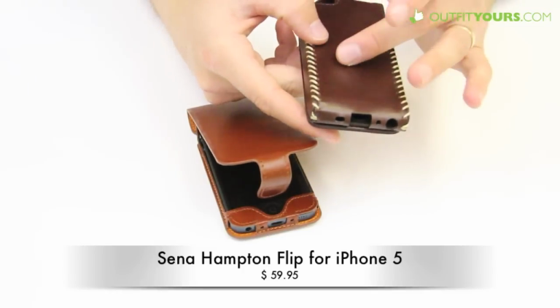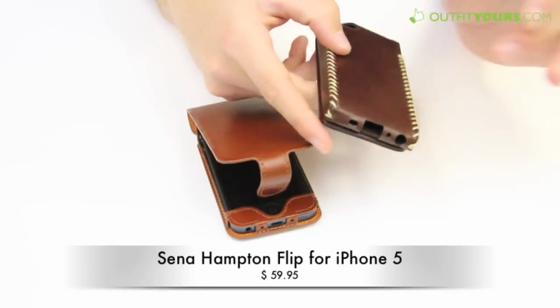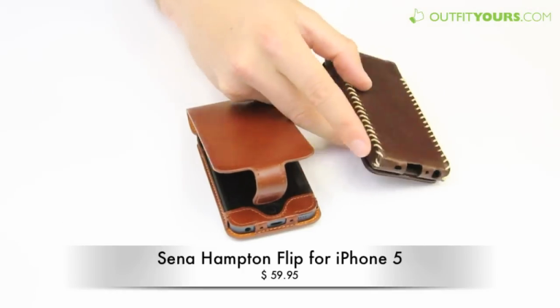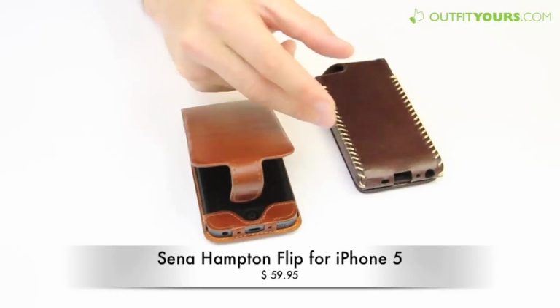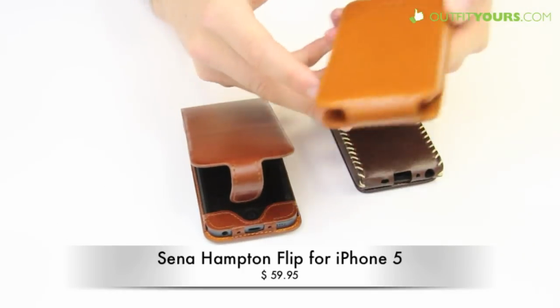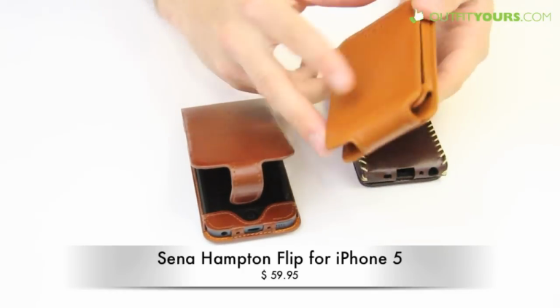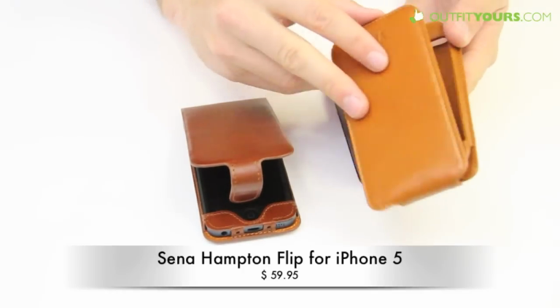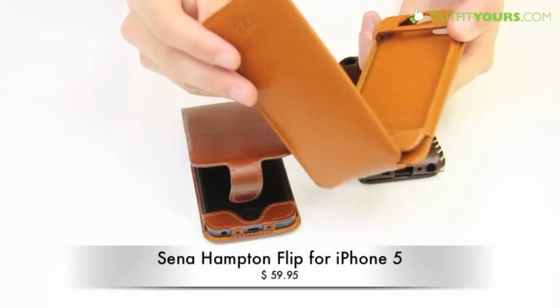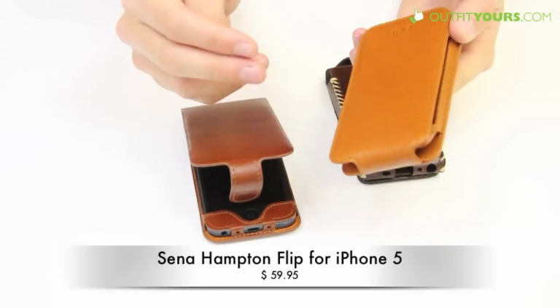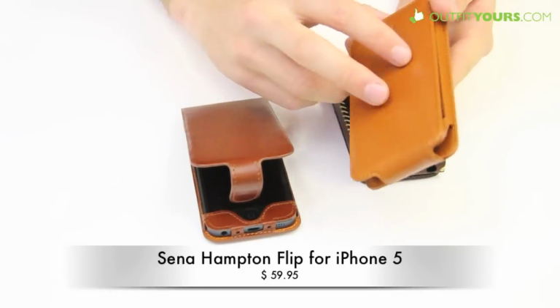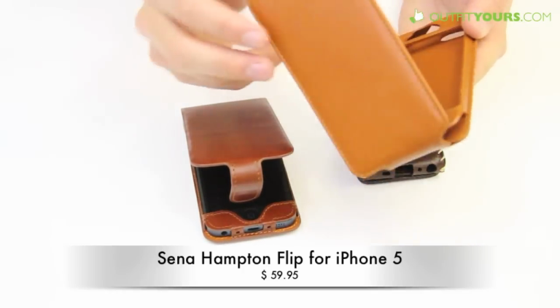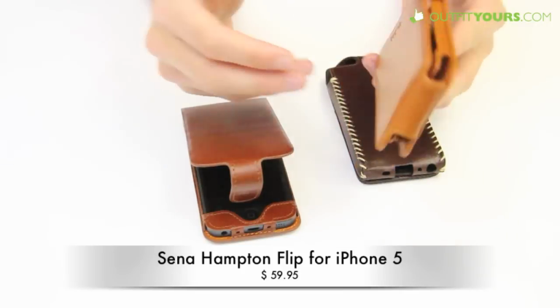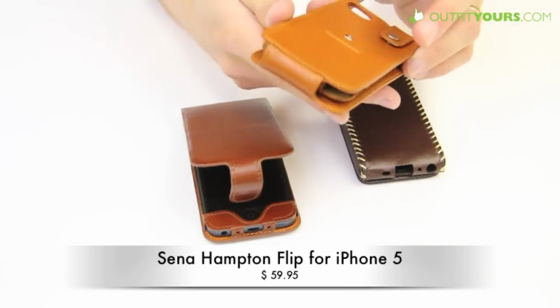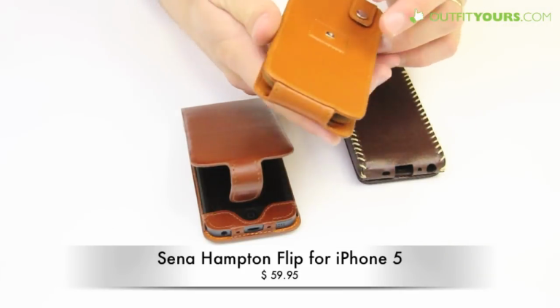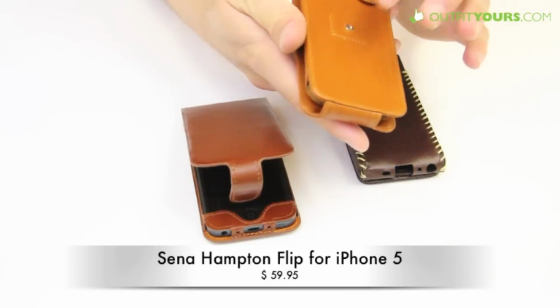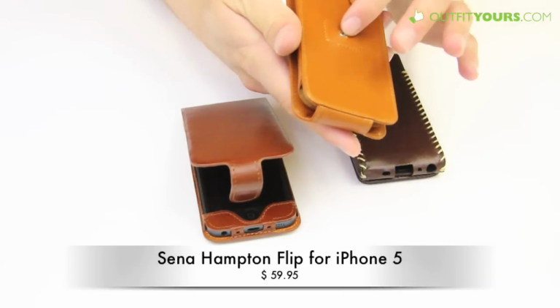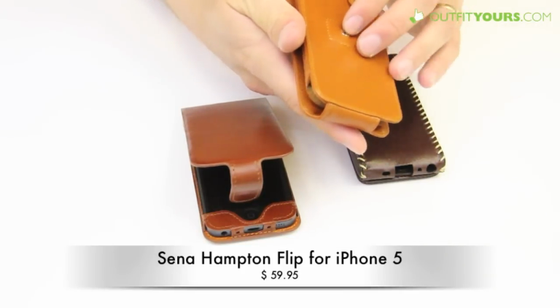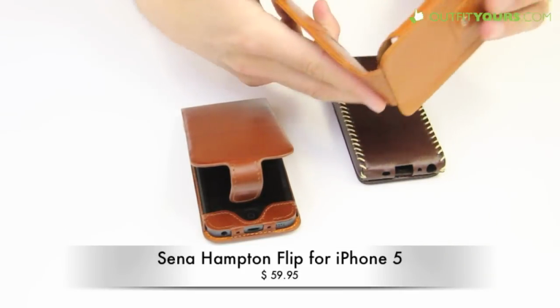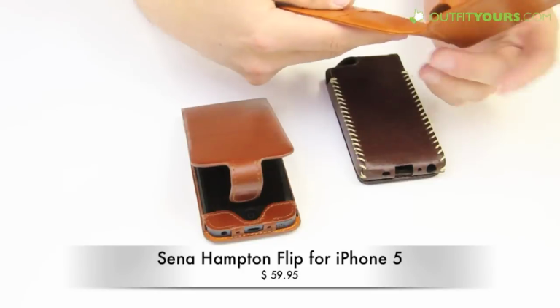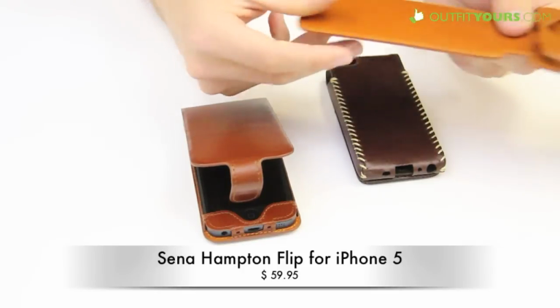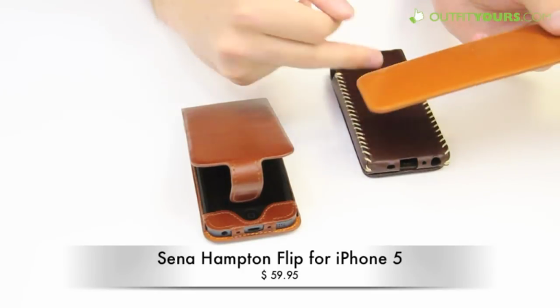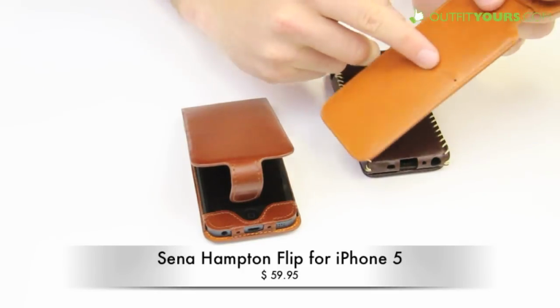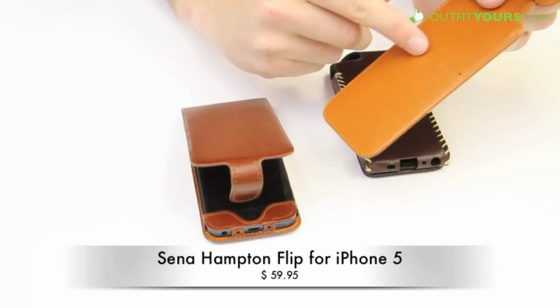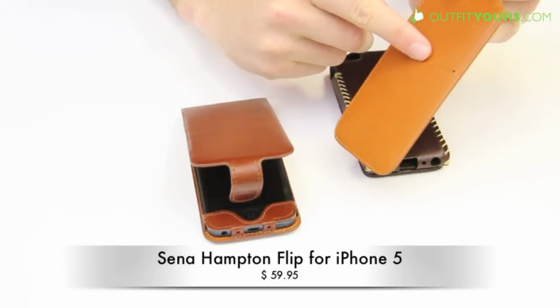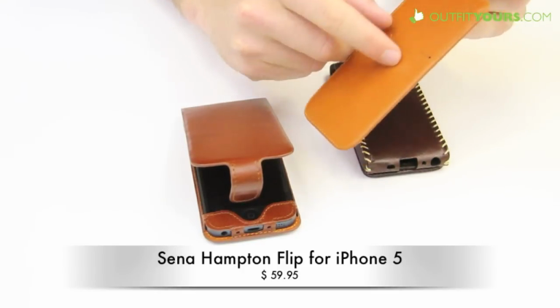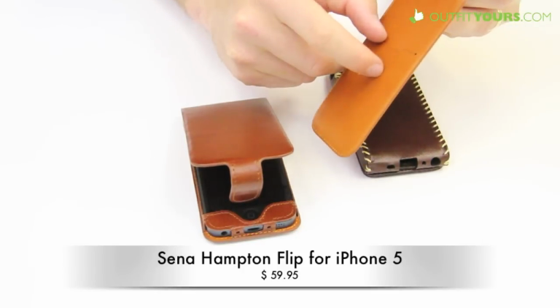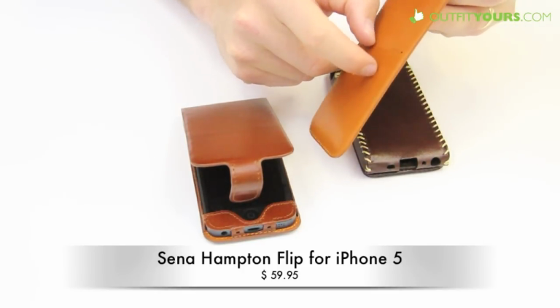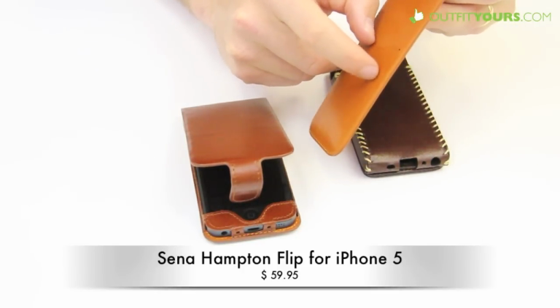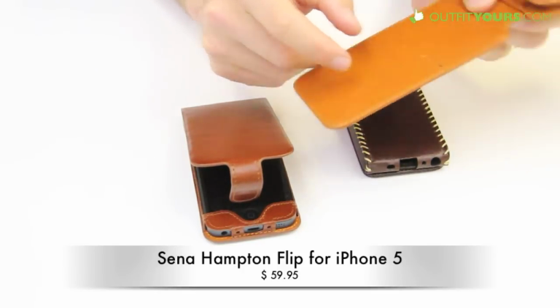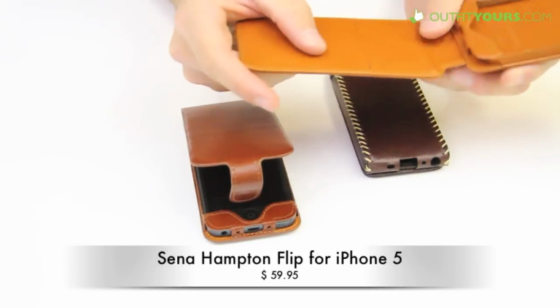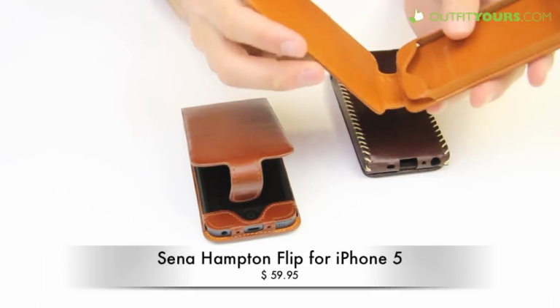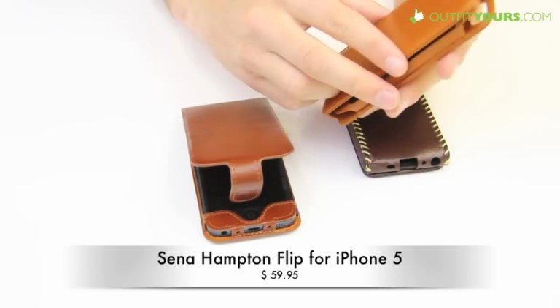It's the nicer version of the Magnet Flipper, which is $54.95. That one also includes a belt clip. With these two cases they are a little more limited on the credit card slits on the back.